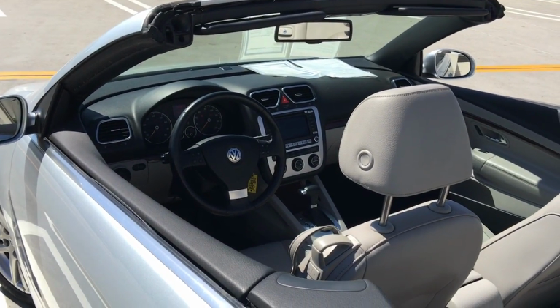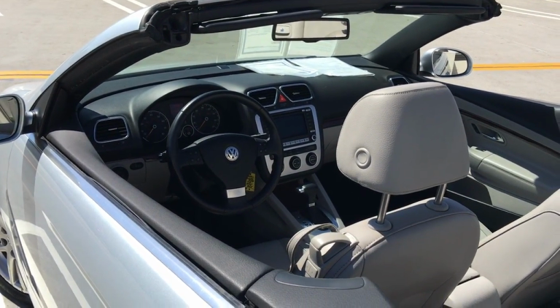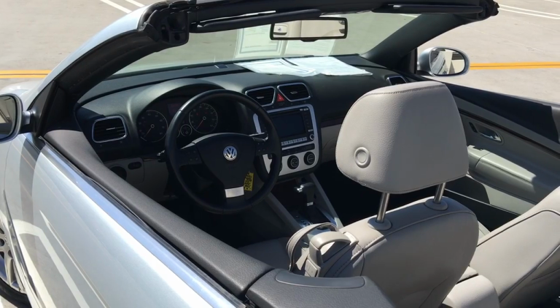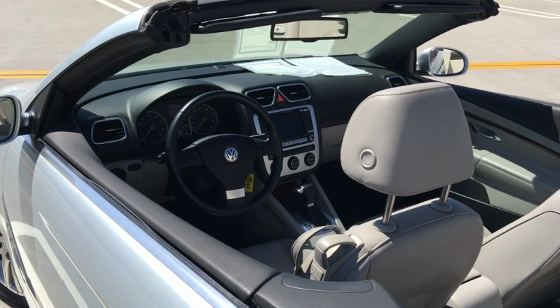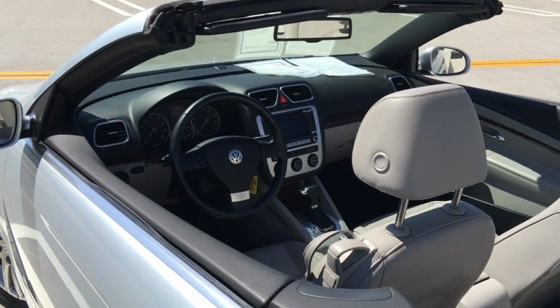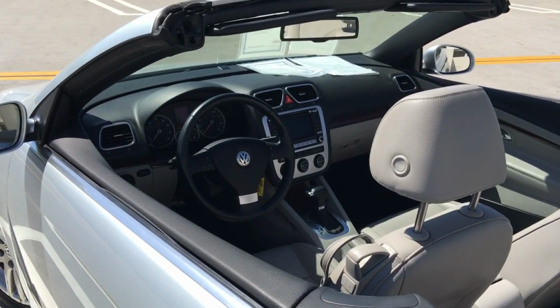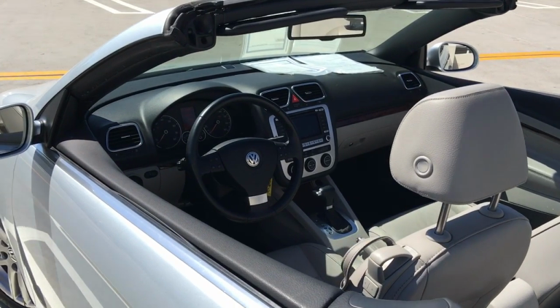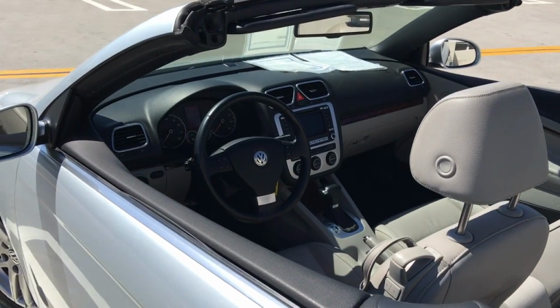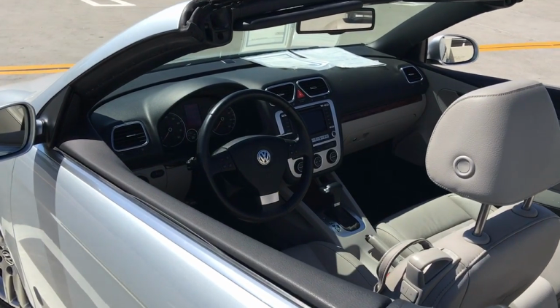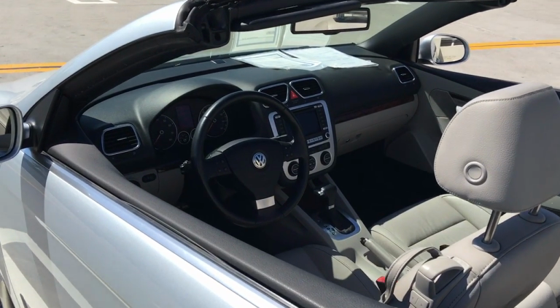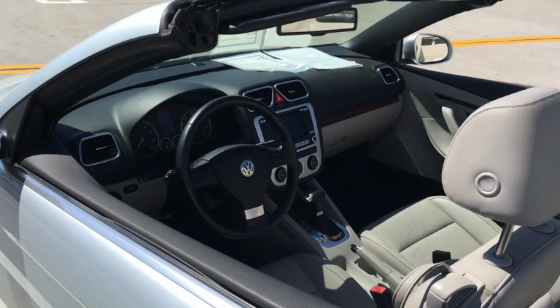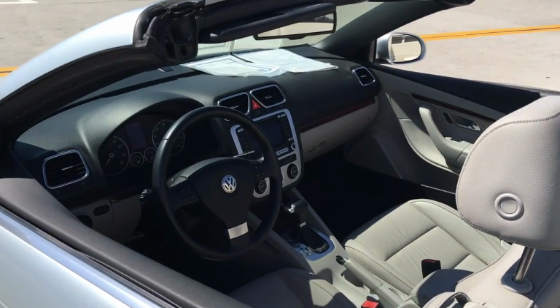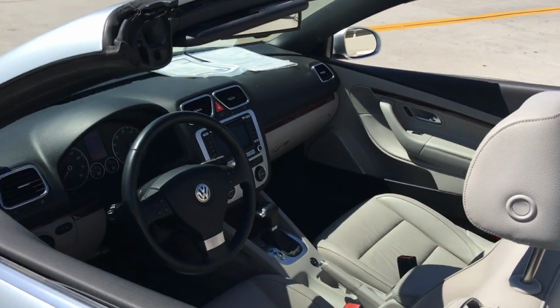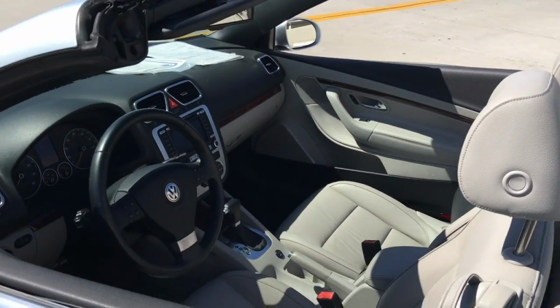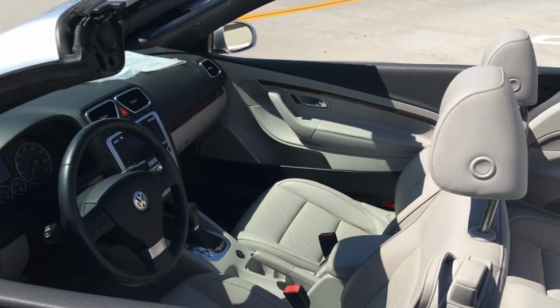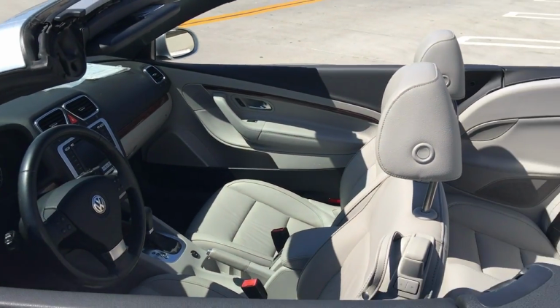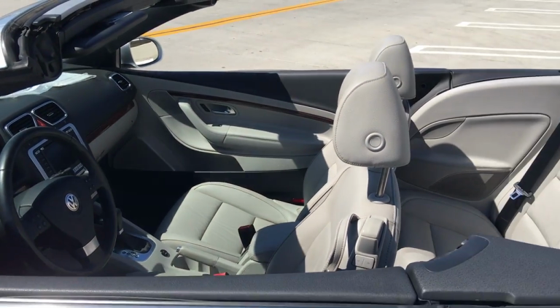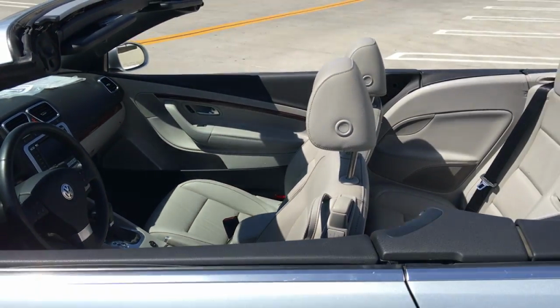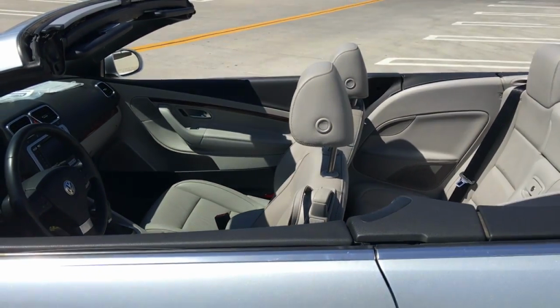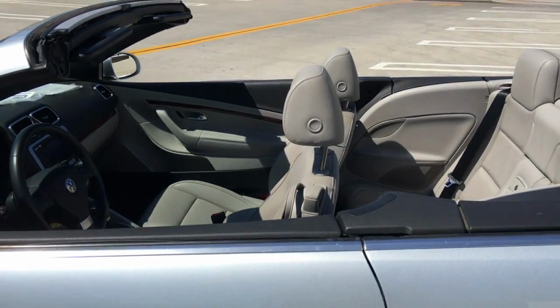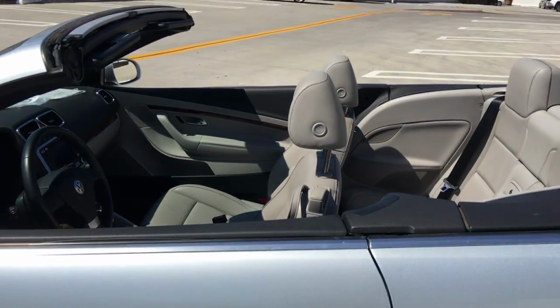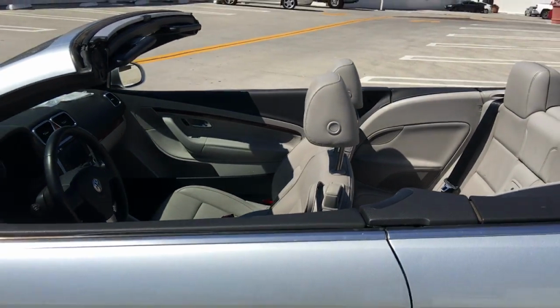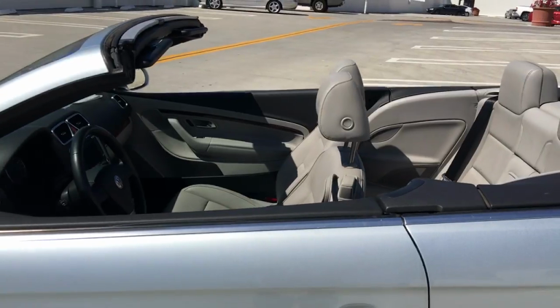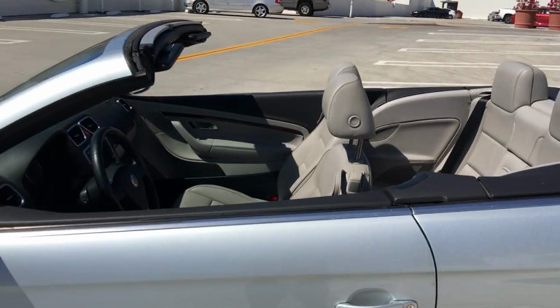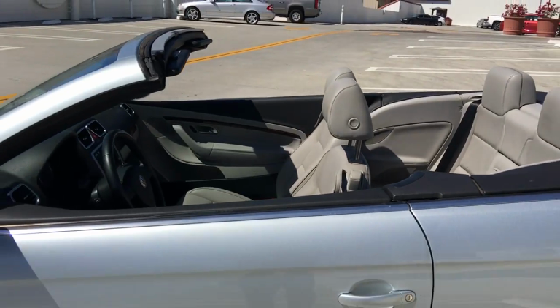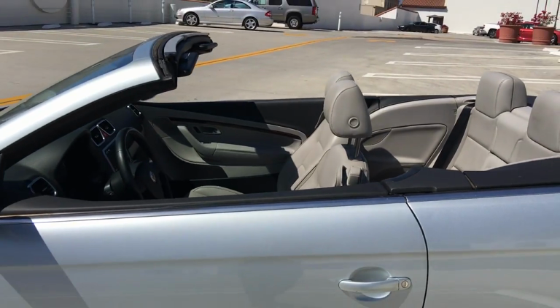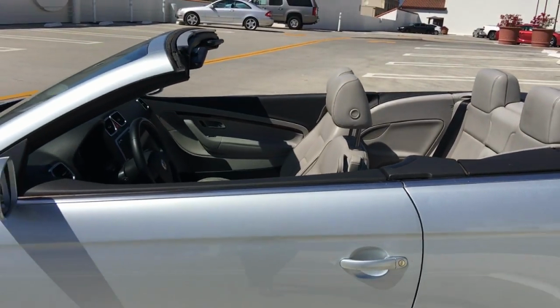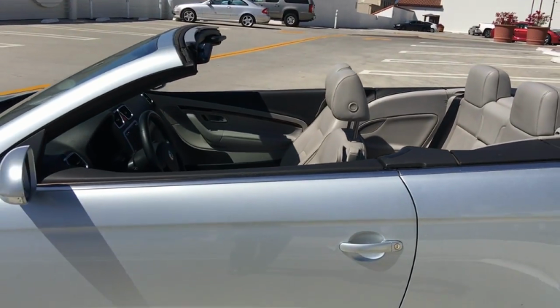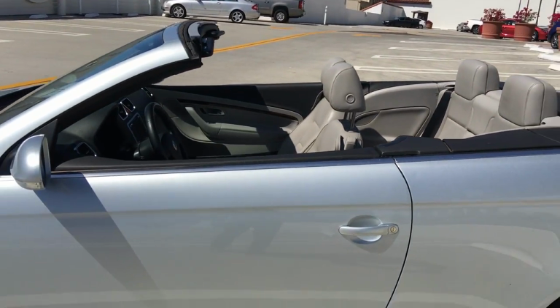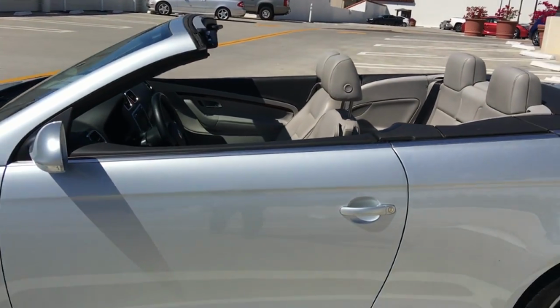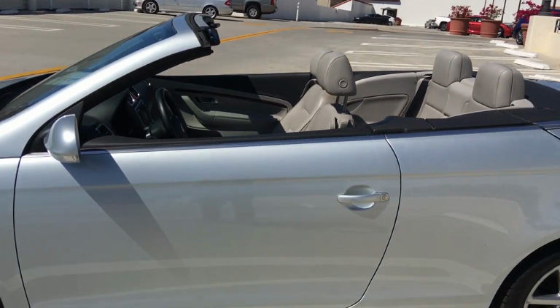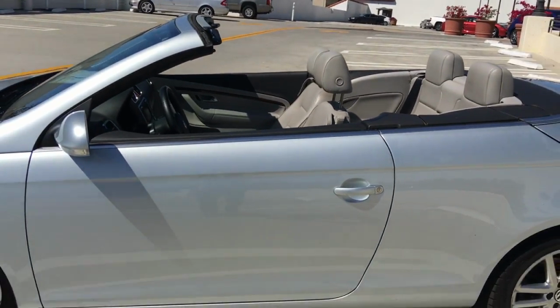It's got under 70,000 miles on it — 69 and some change. Come take a look at it, it drives beautifully. We're located at the corner of Chapala and Ortega, downtown Santa Barbara, Santa Barbara VW.